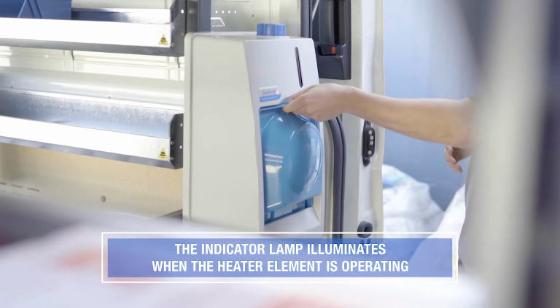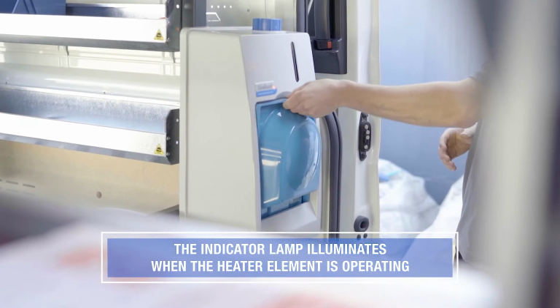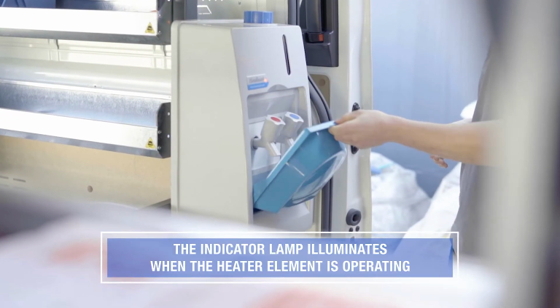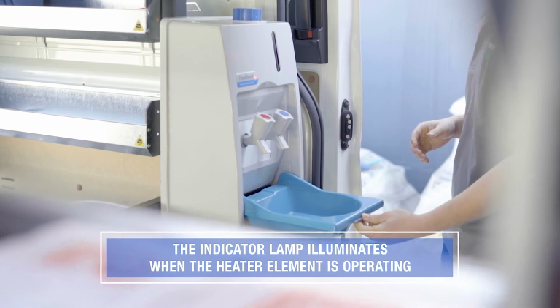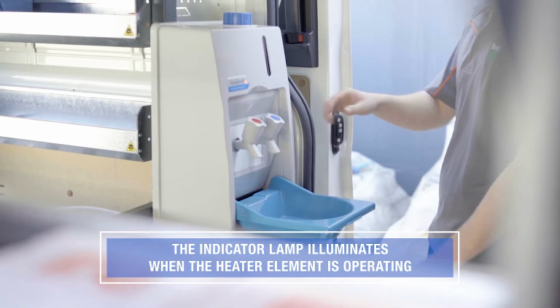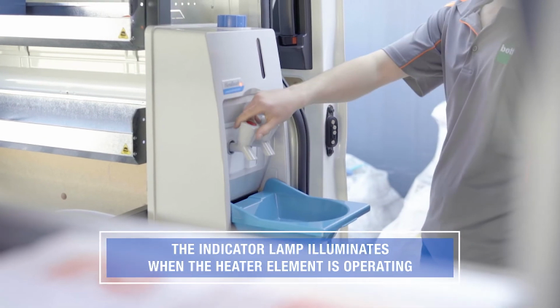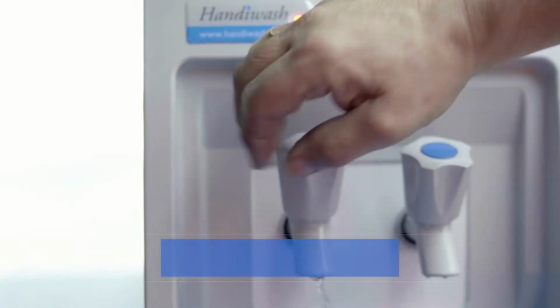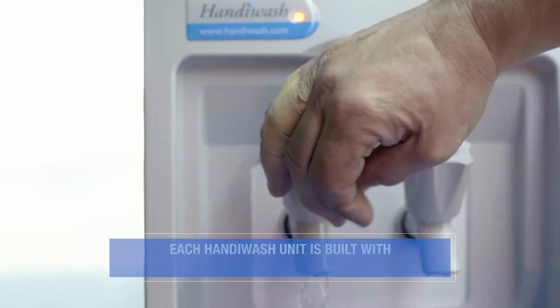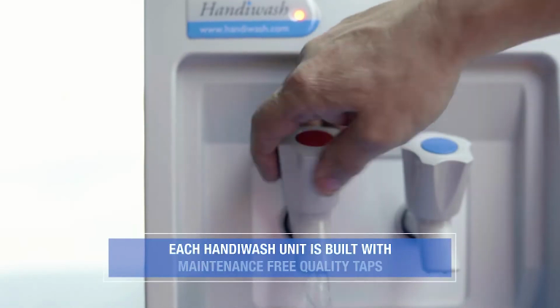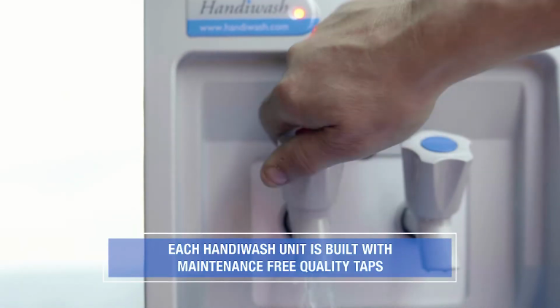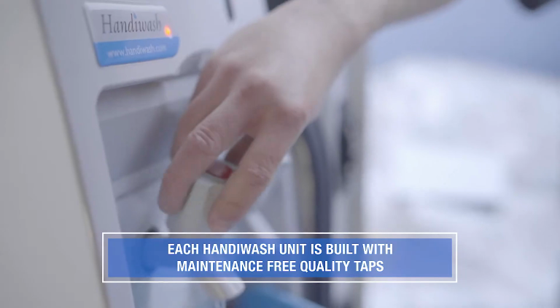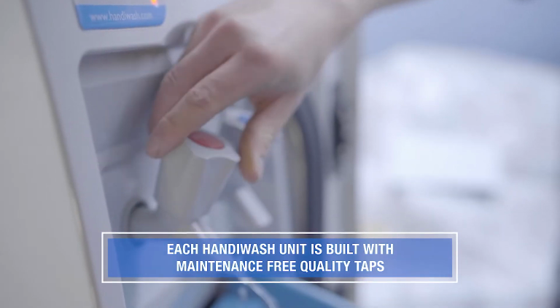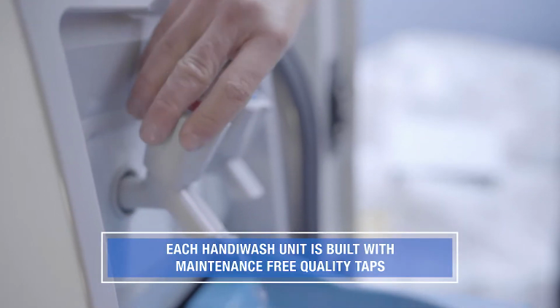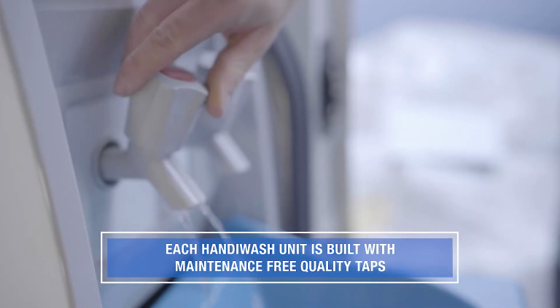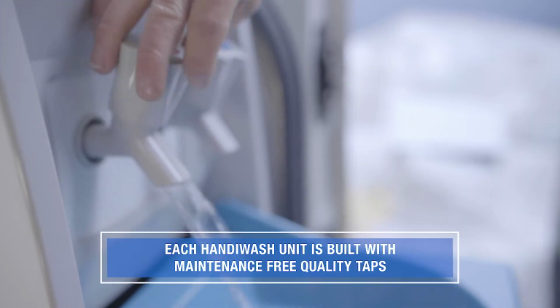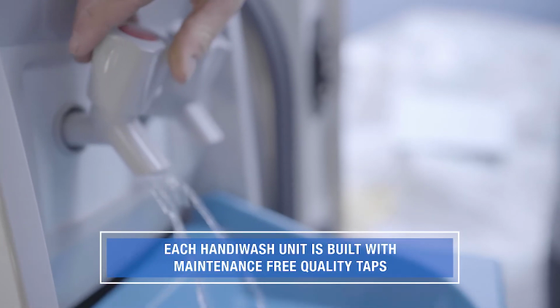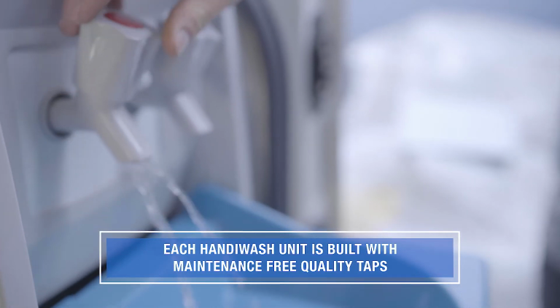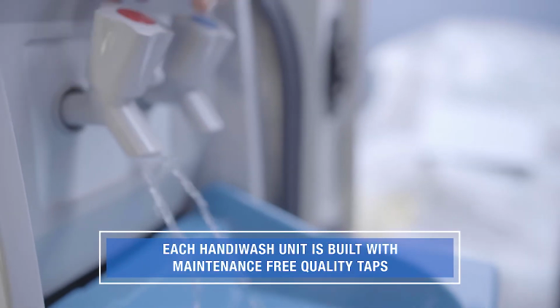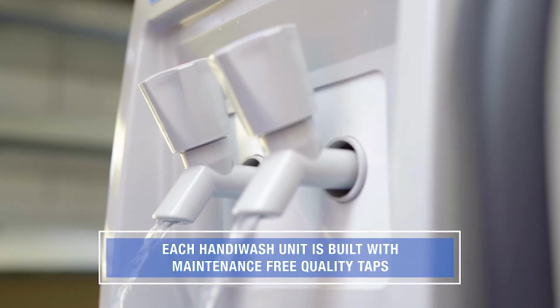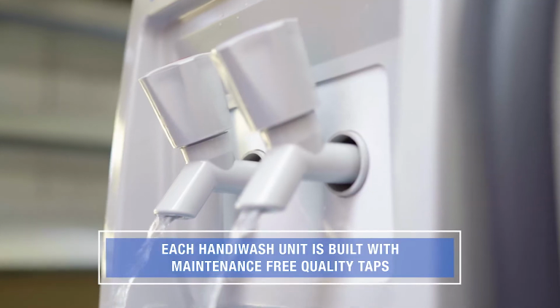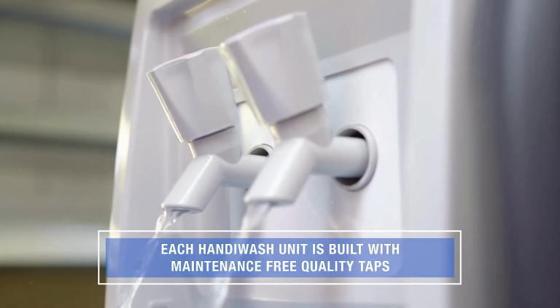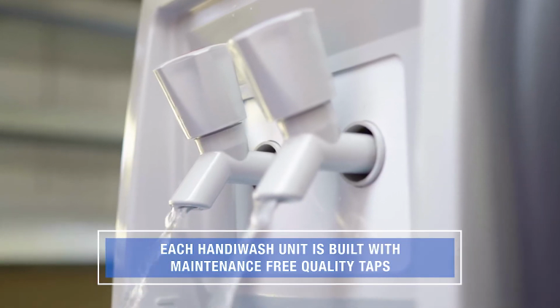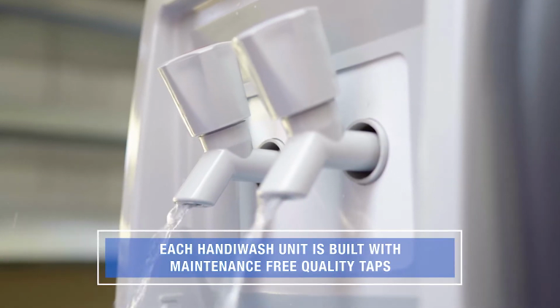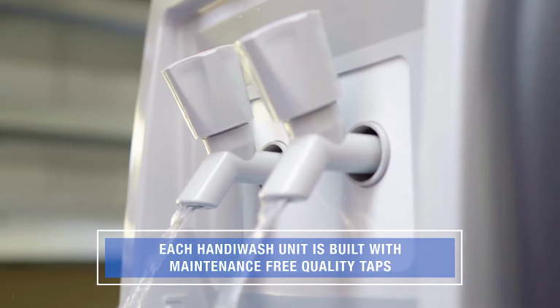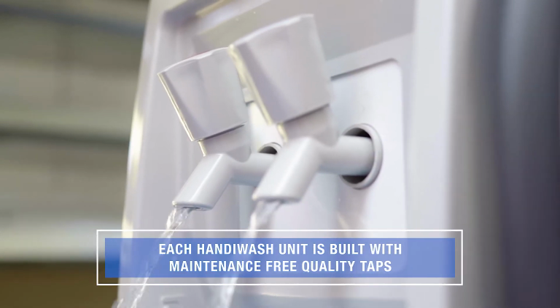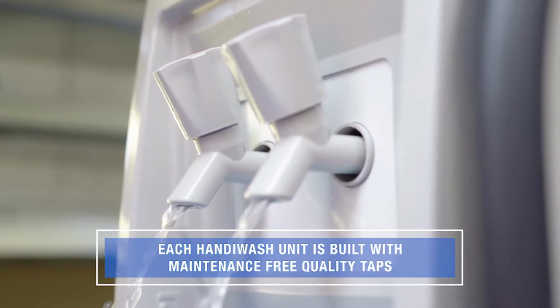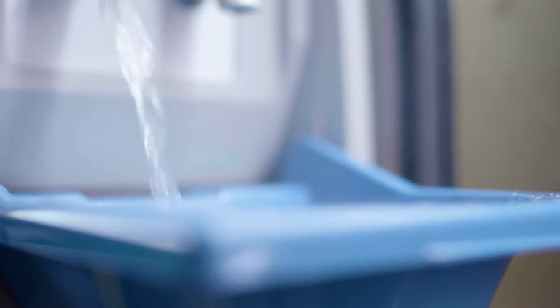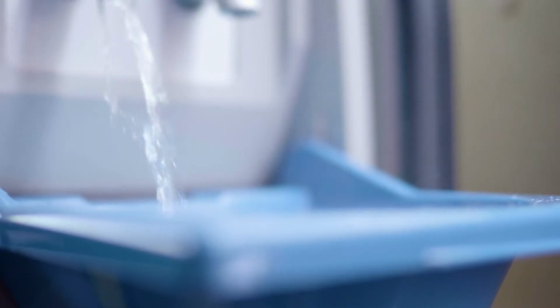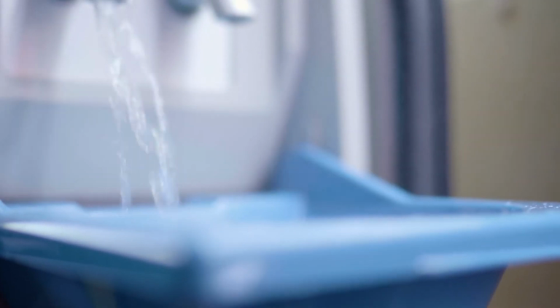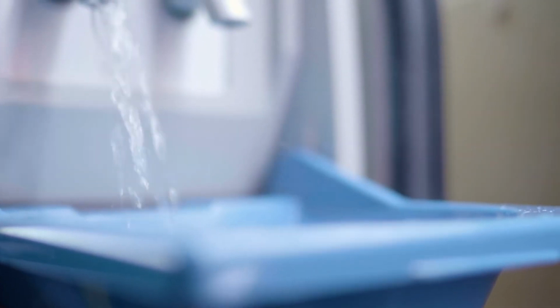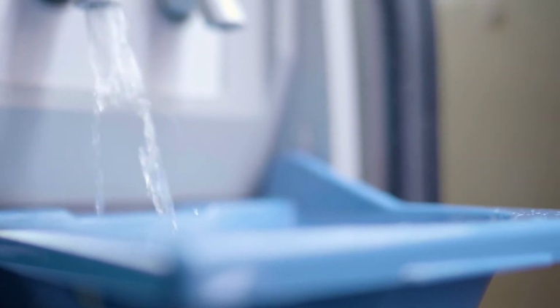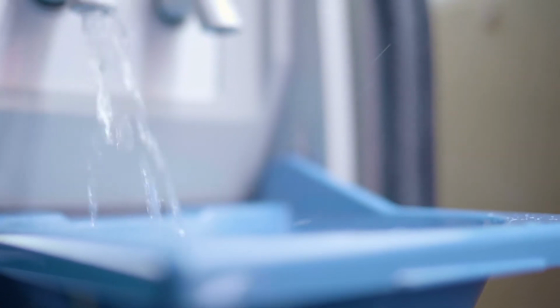HandyWash provides access to clean hot and cold water whenever you need it. Each installed unit is connected to the vehicle's 12 or 24 volt power supply and provides hot and cold water for handwashing.